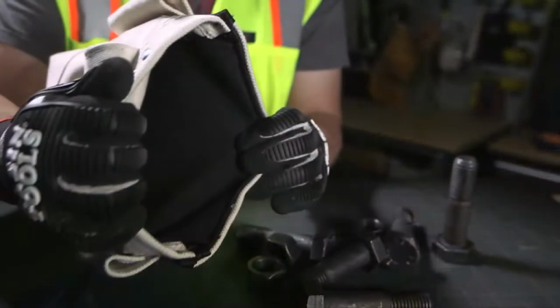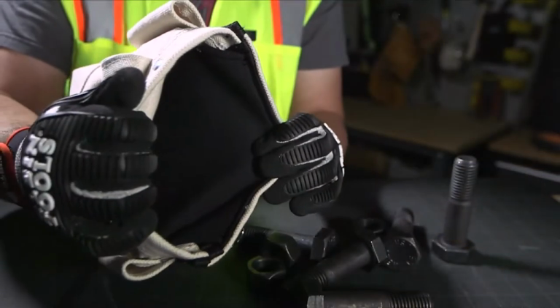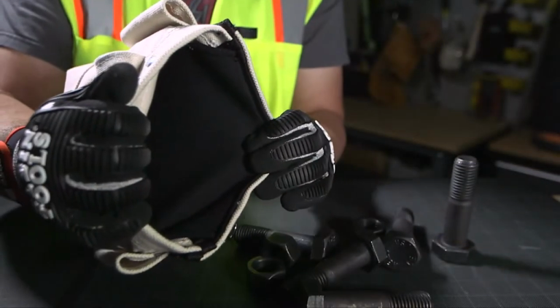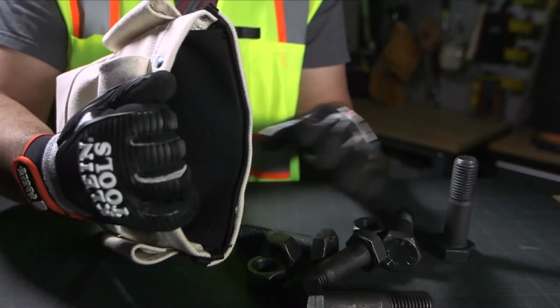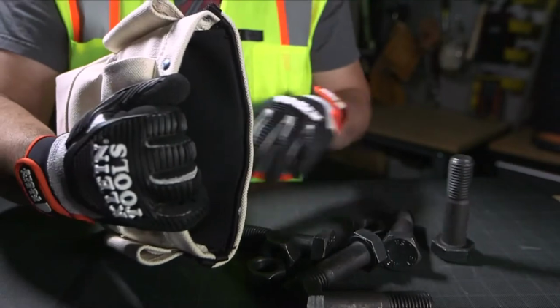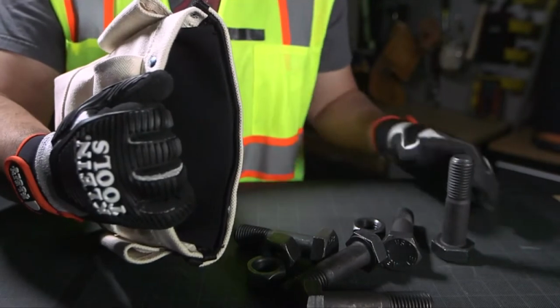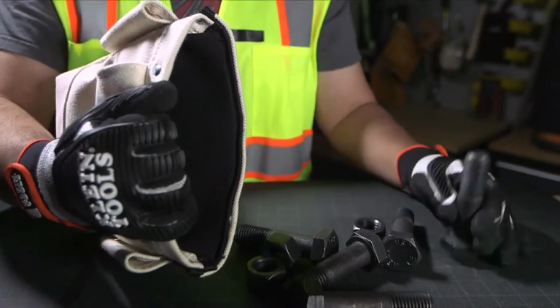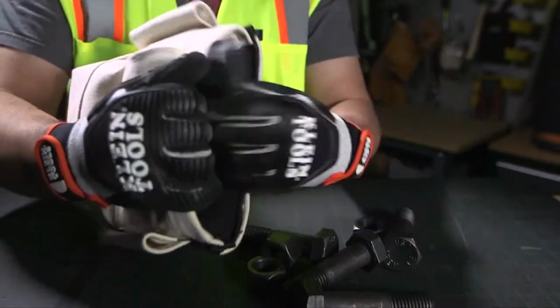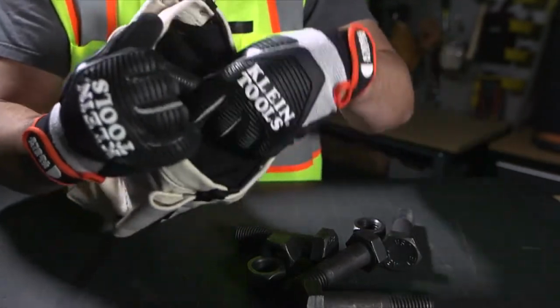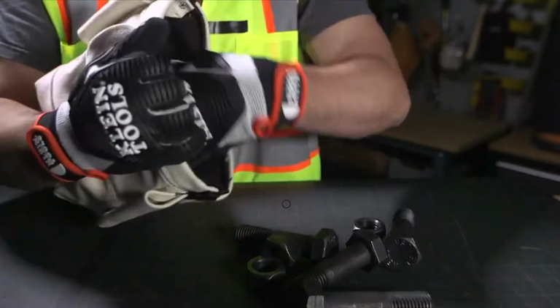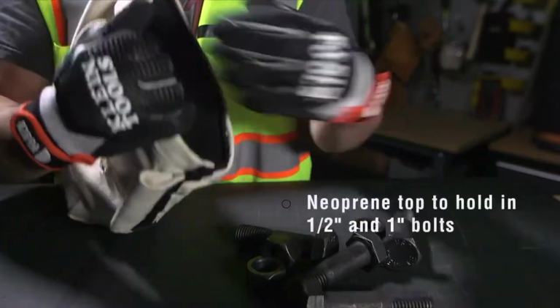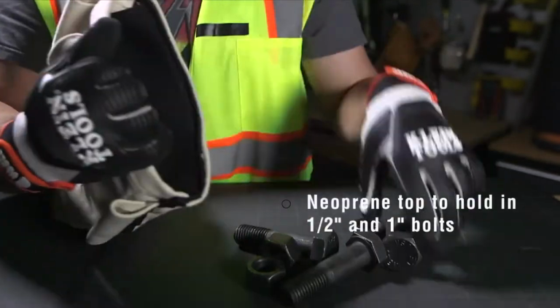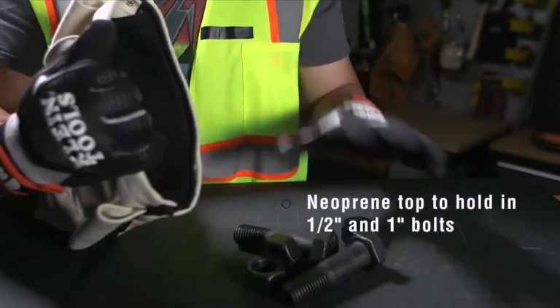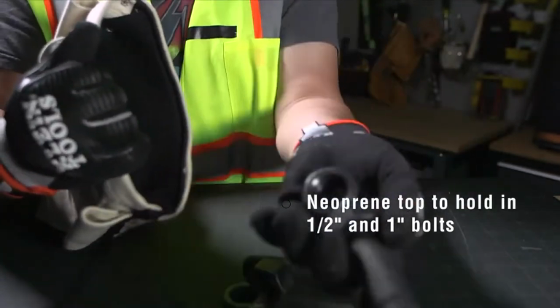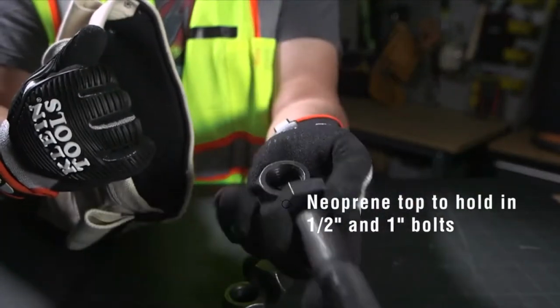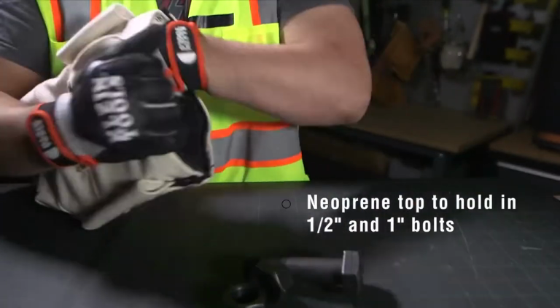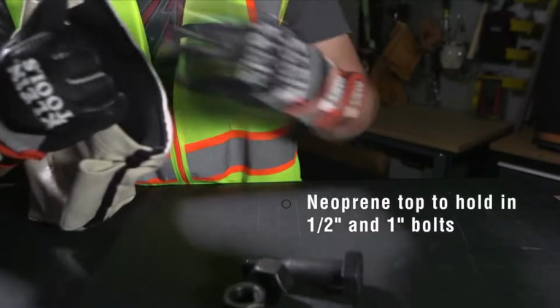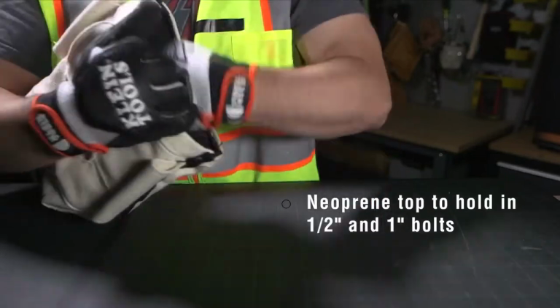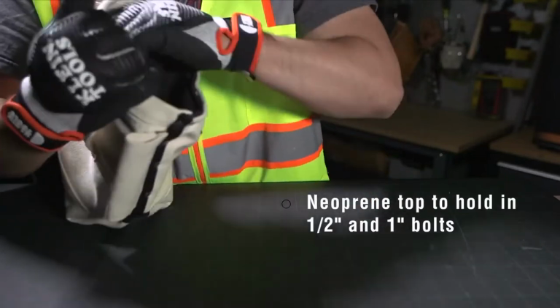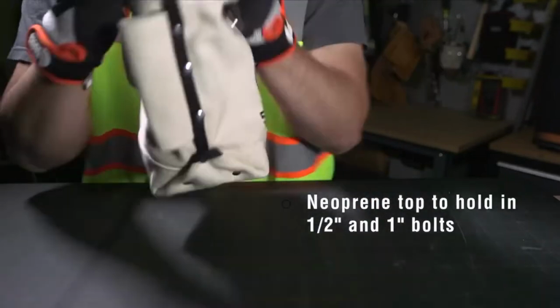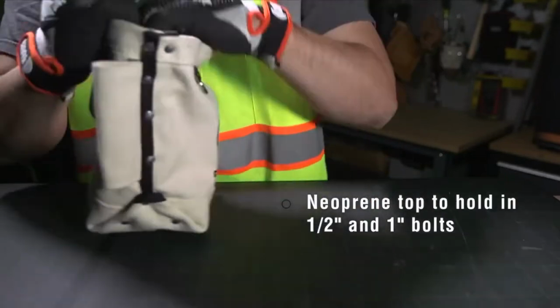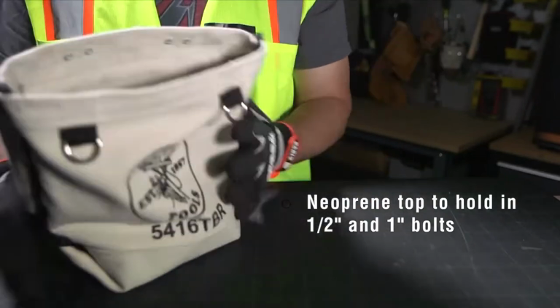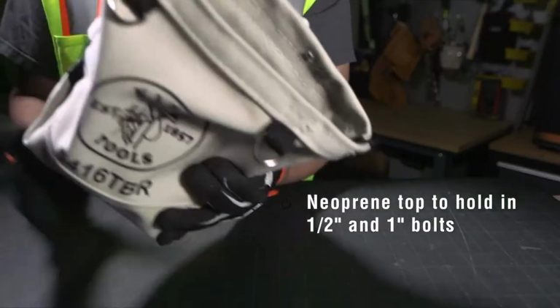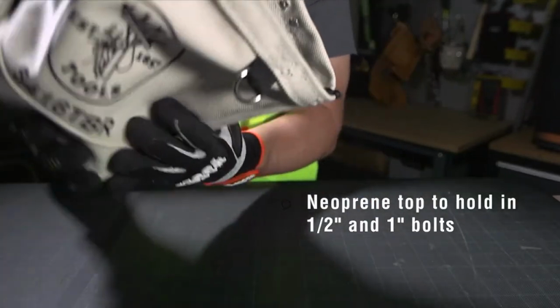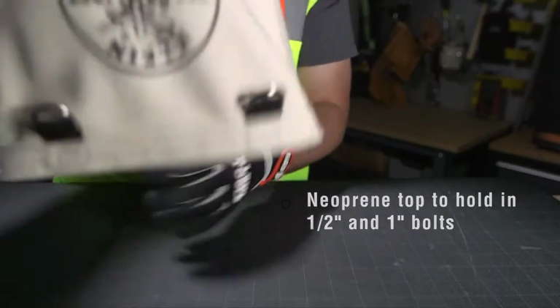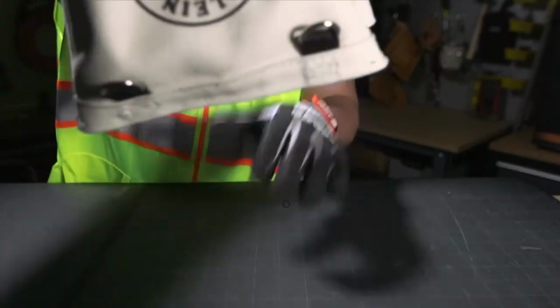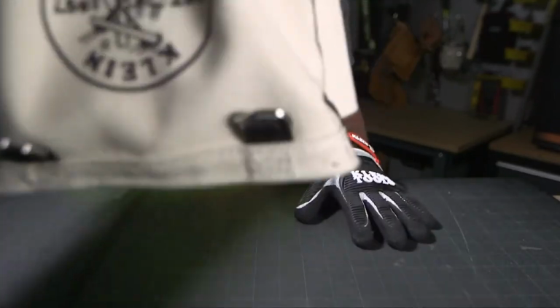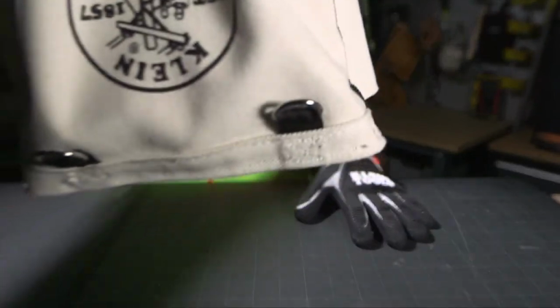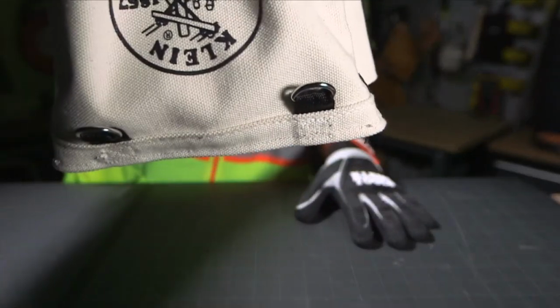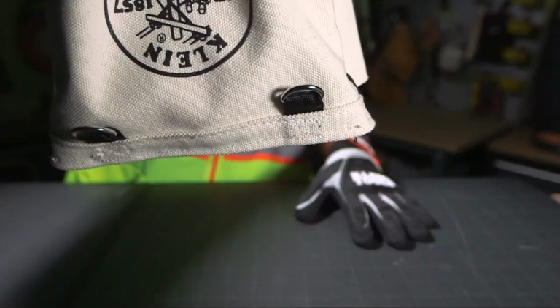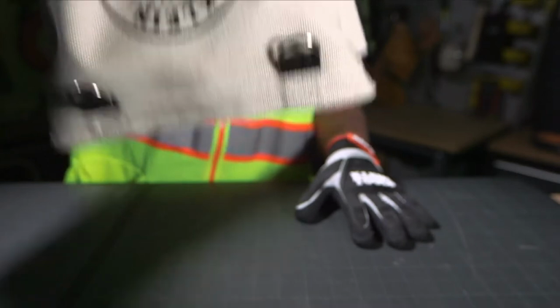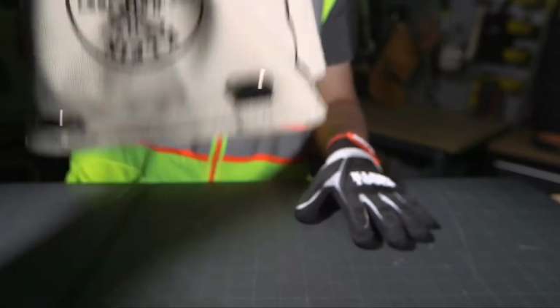Klein's bolt retention pouch with a neoprene top helps prevent half-inch and one-inch bolts and nuts from falling out. If the pouch is tipped over, the neoprene top works as an internal trap to help retain the bolts in the pouch.